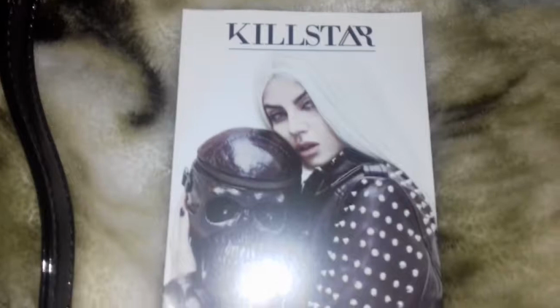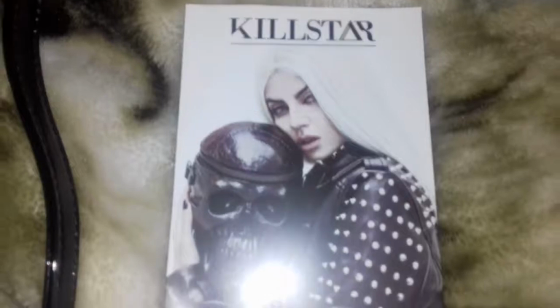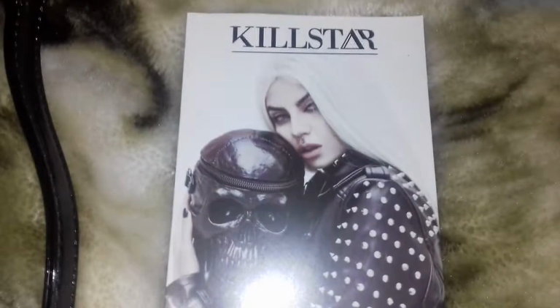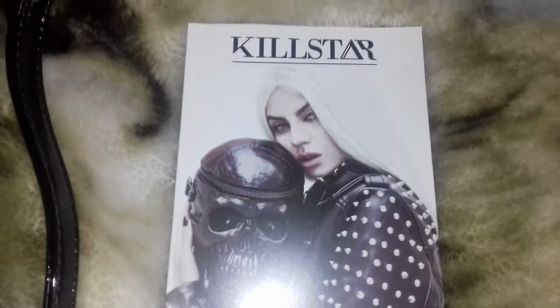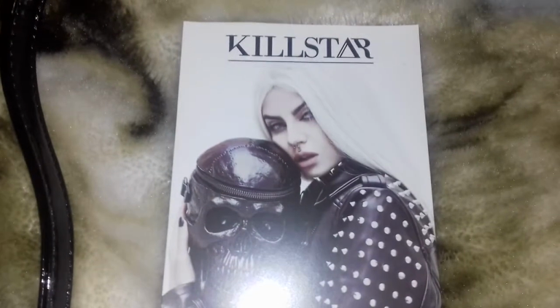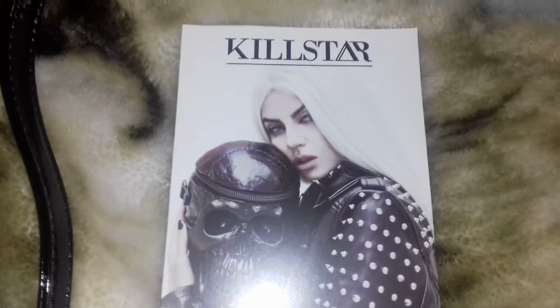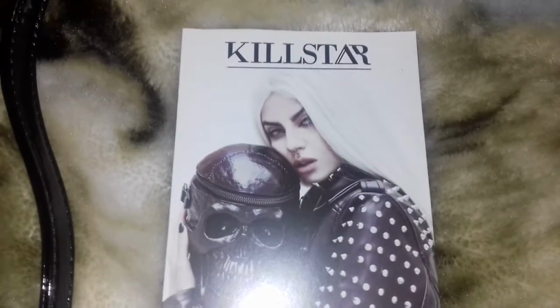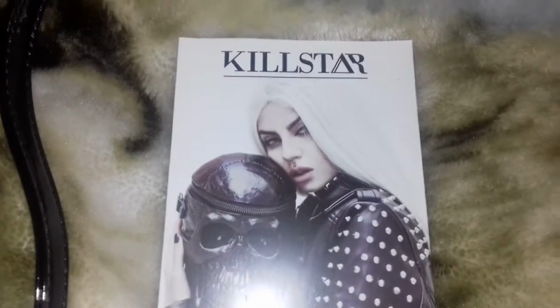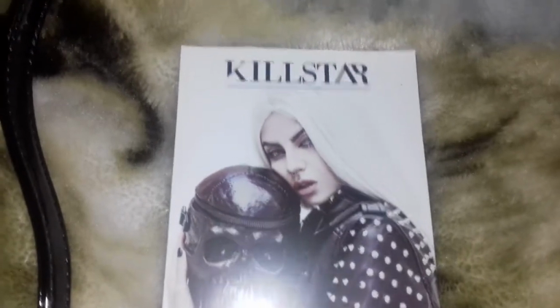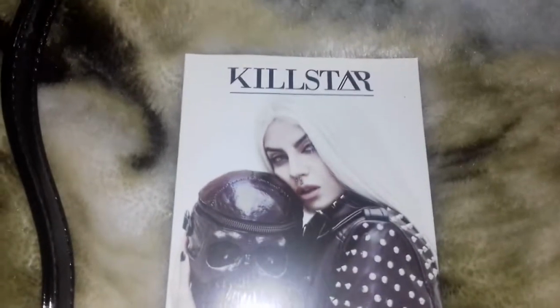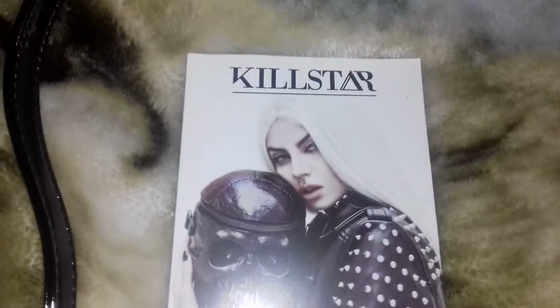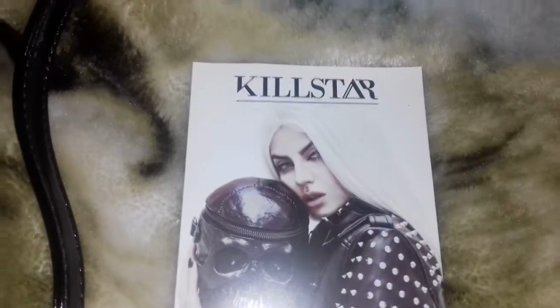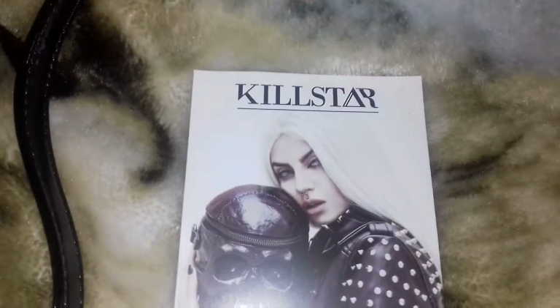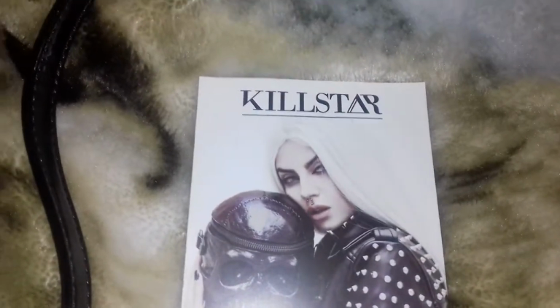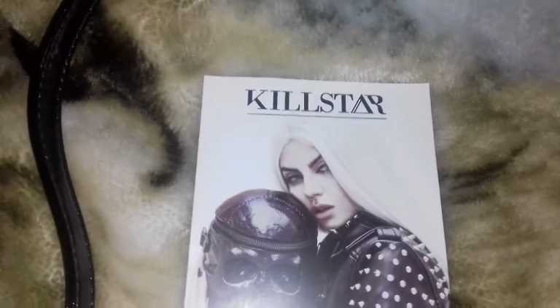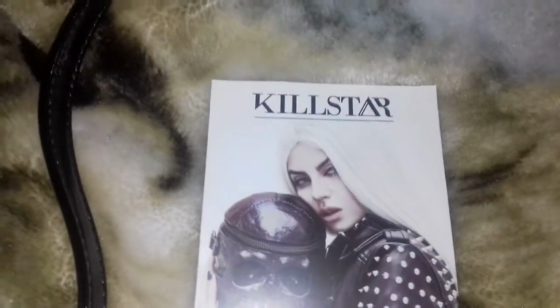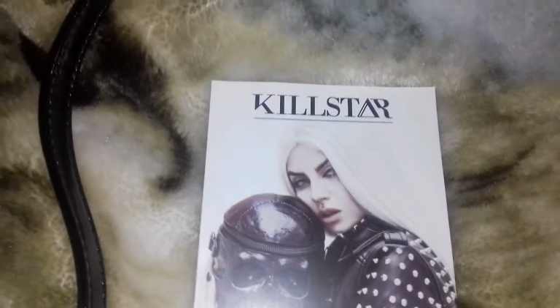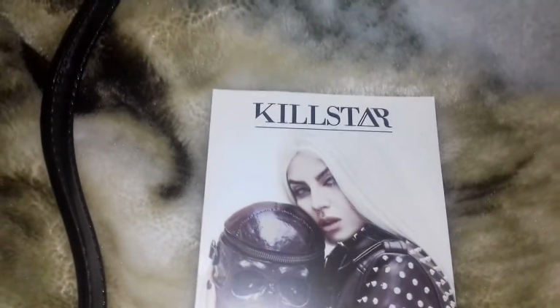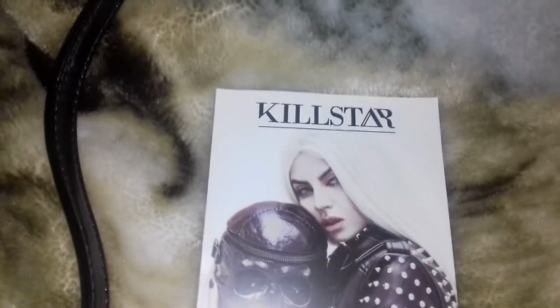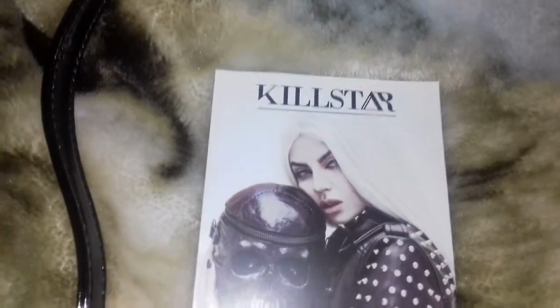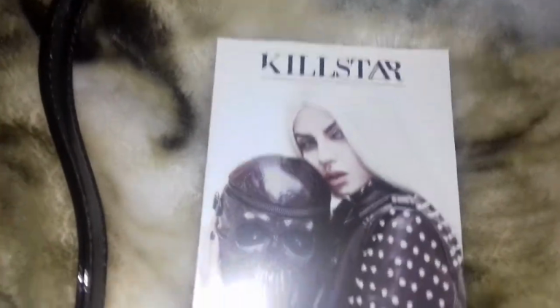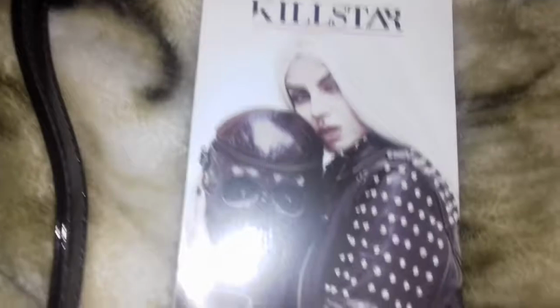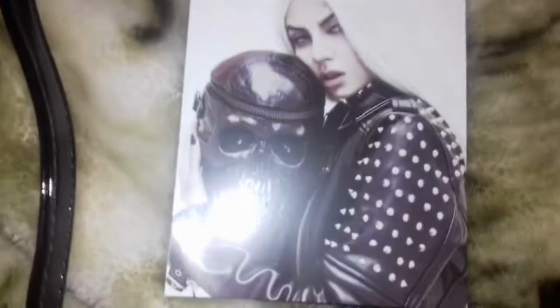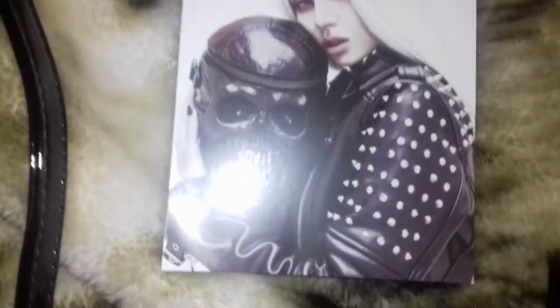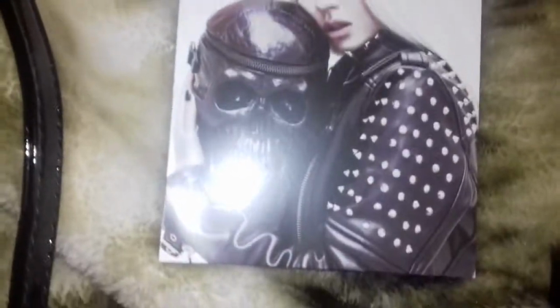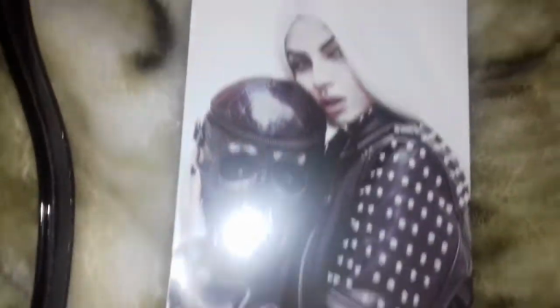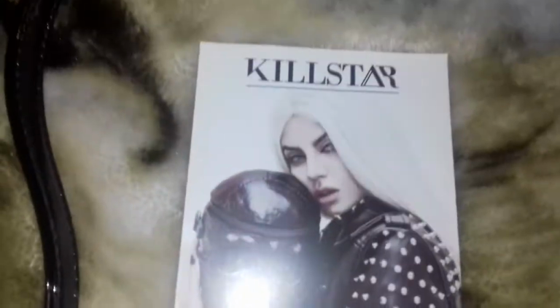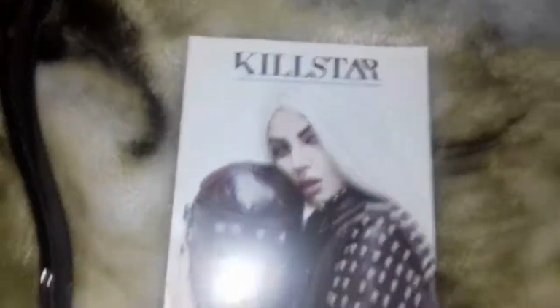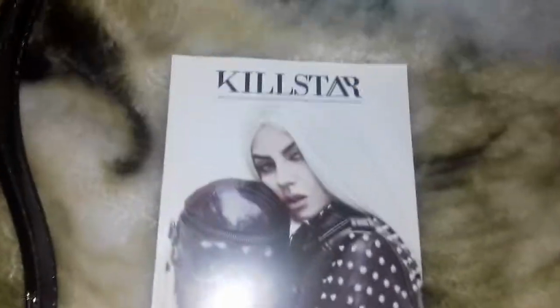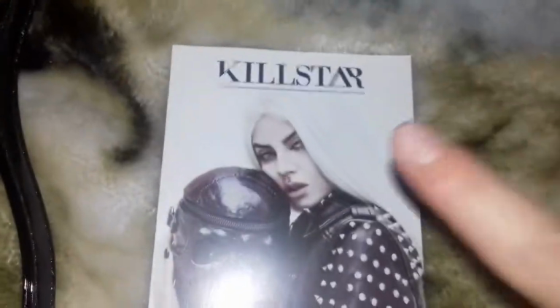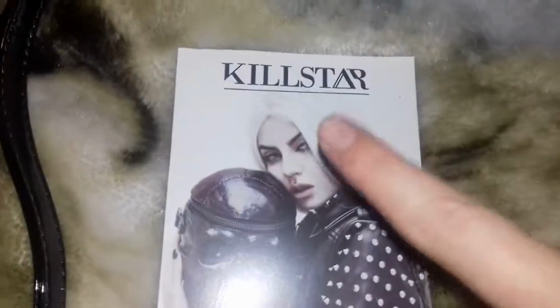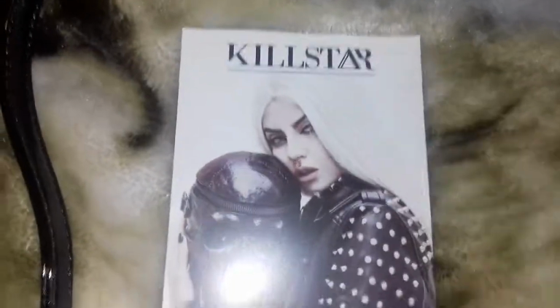Hello everyone, it's Lily Divine Light here. I just thought I'd film a quick video as I've just had a package from Killstar, as you can see.